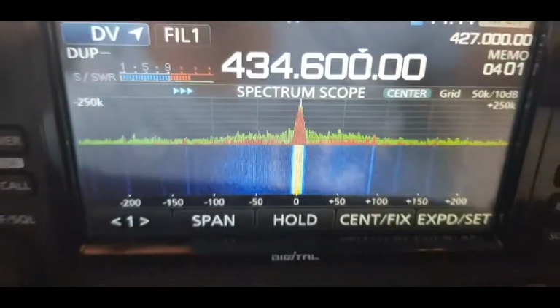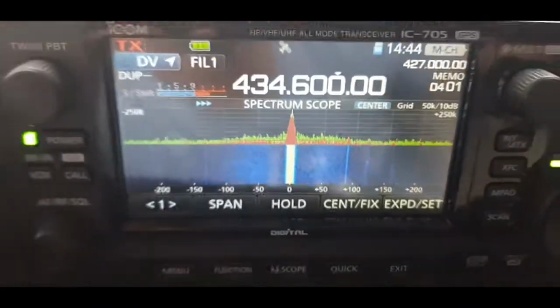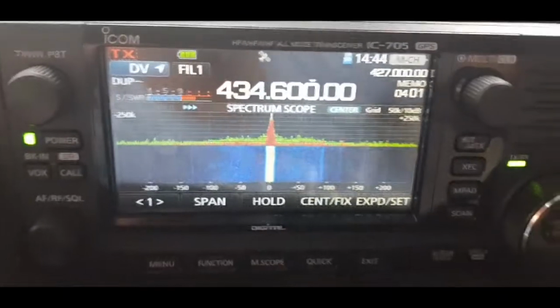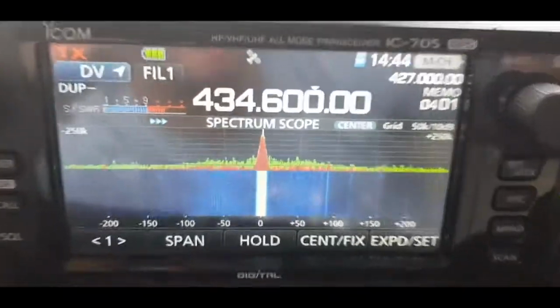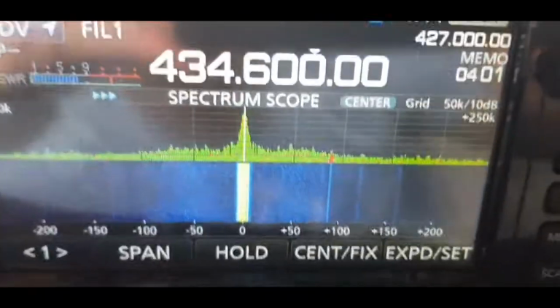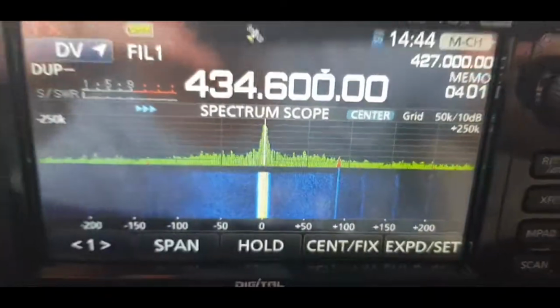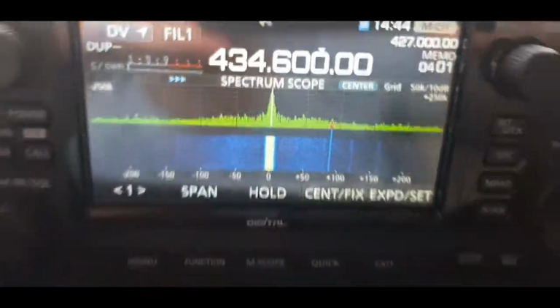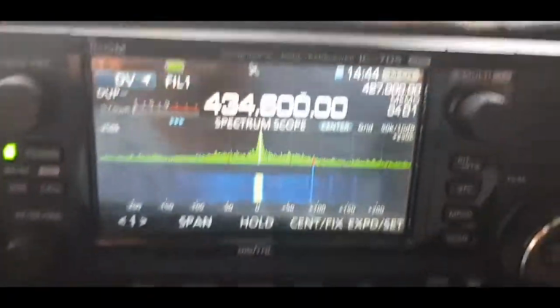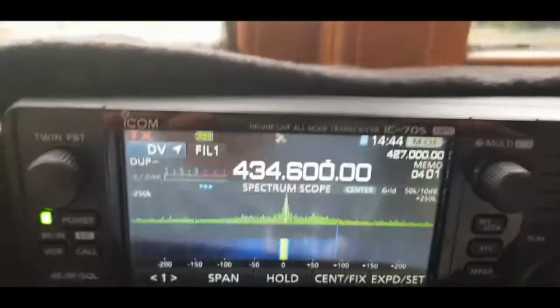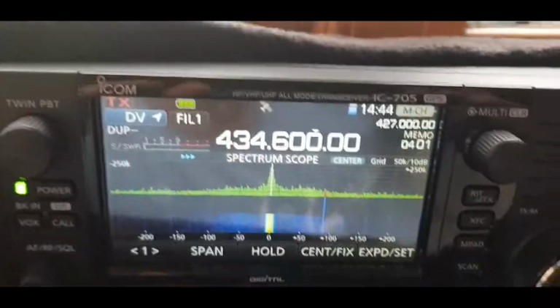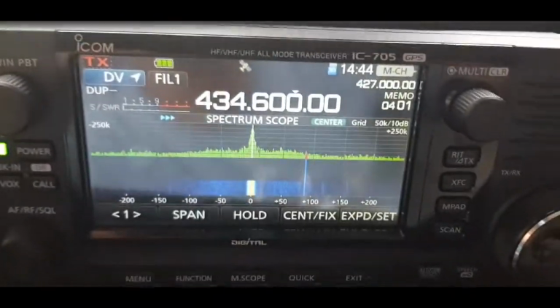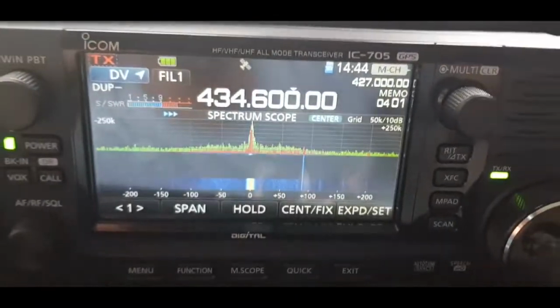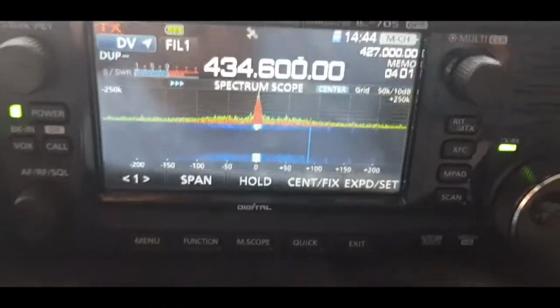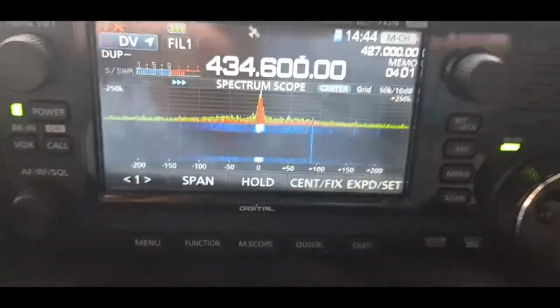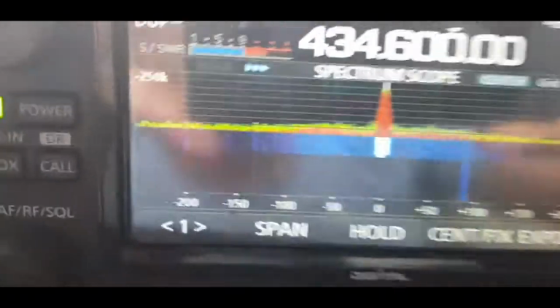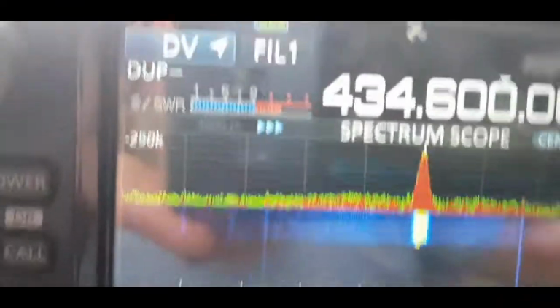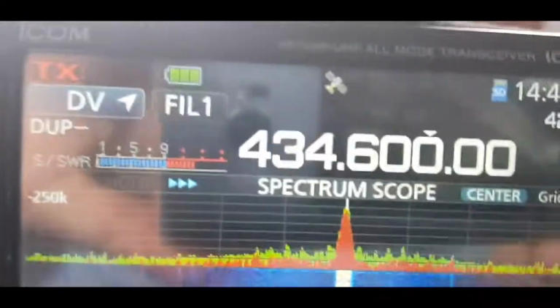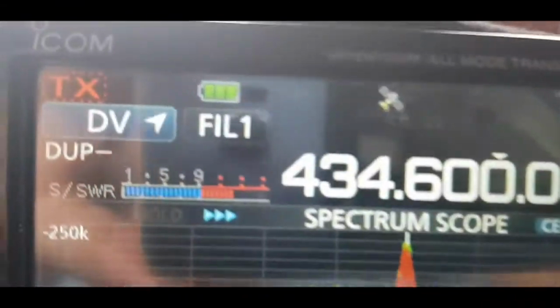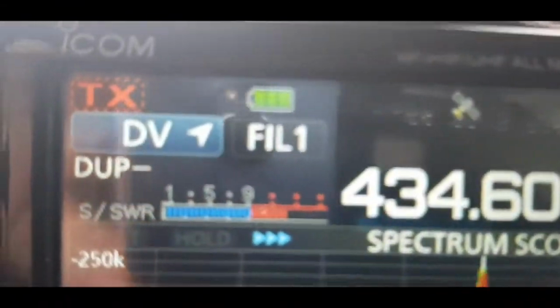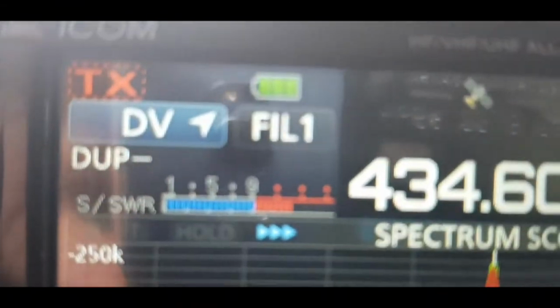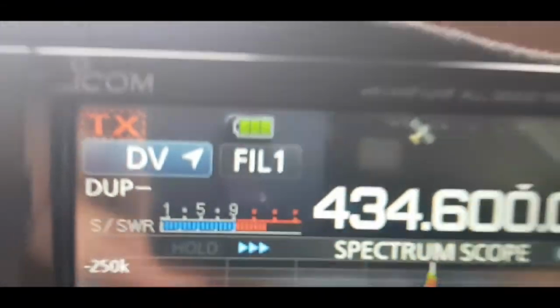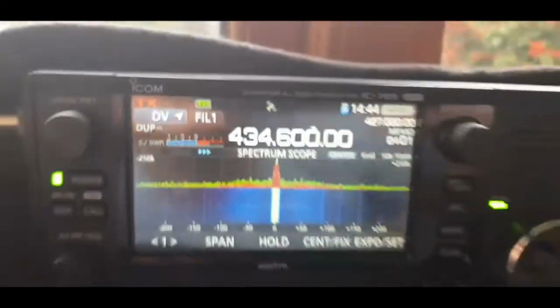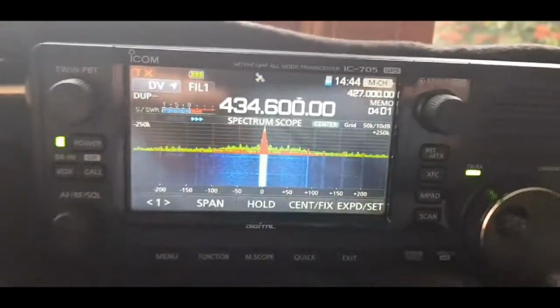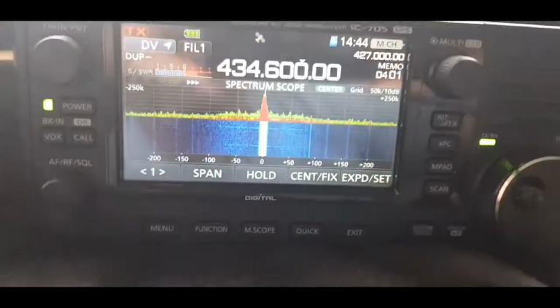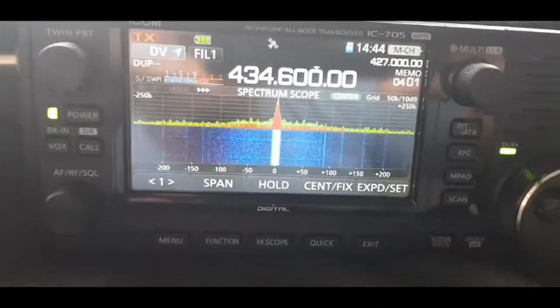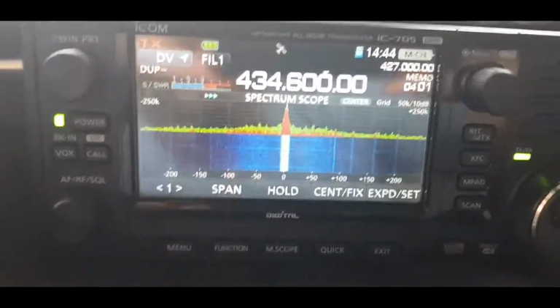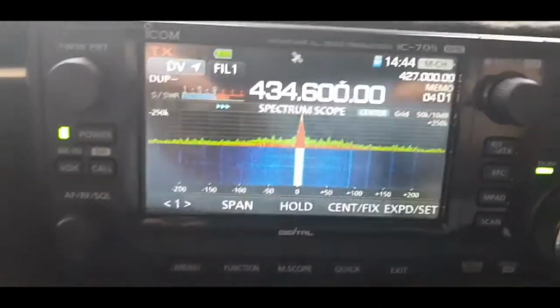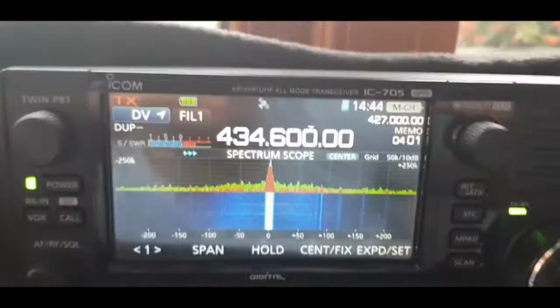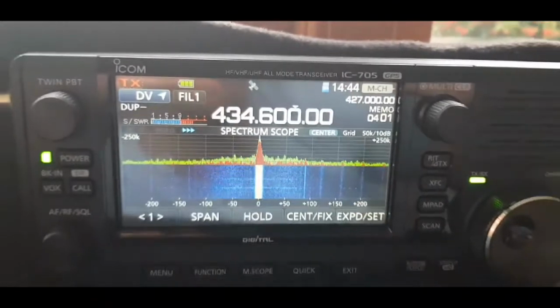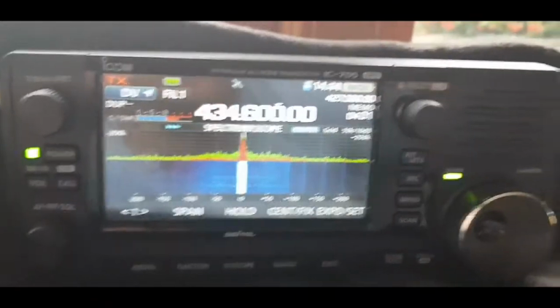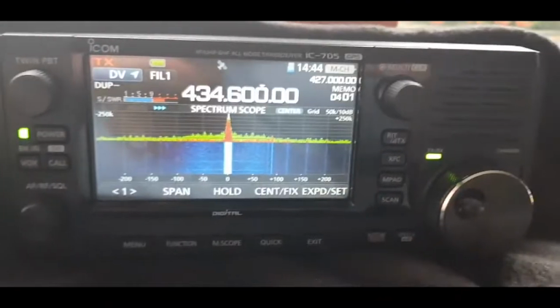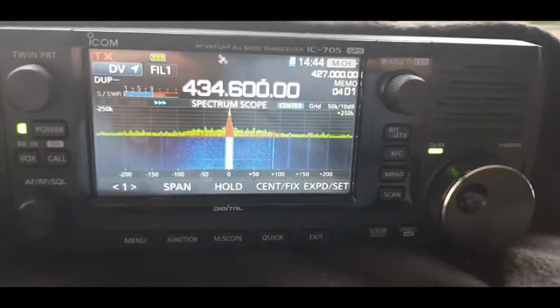We're on DVMega here, listening to Hubnet, and the battery is still 3 bars. I haven't really done much transmitting, but just listening.